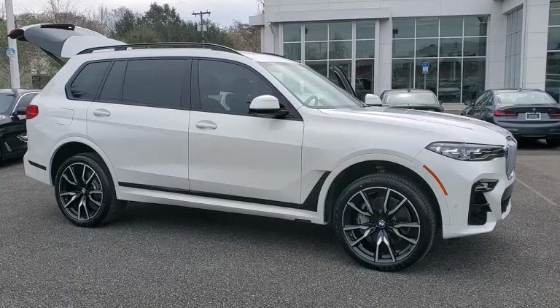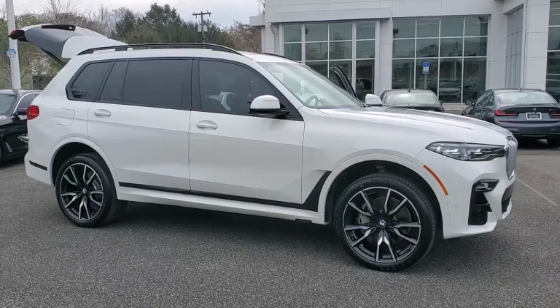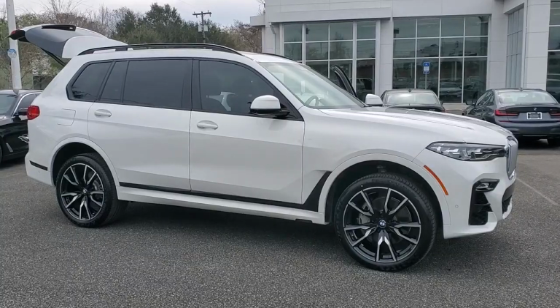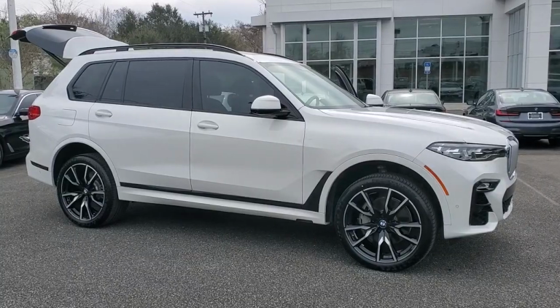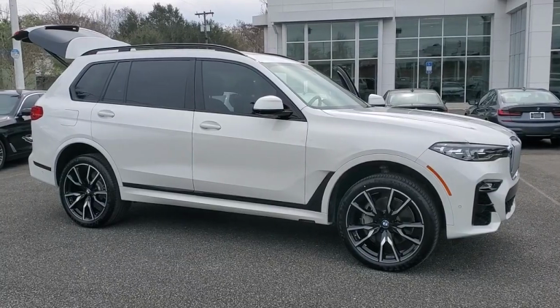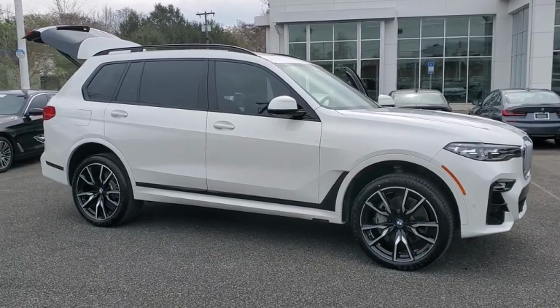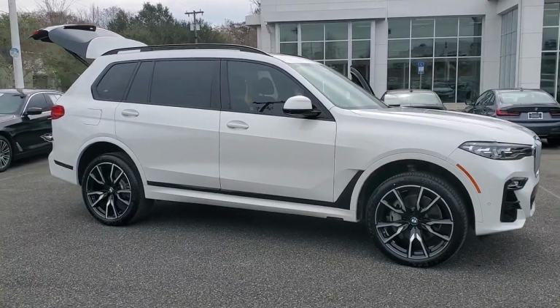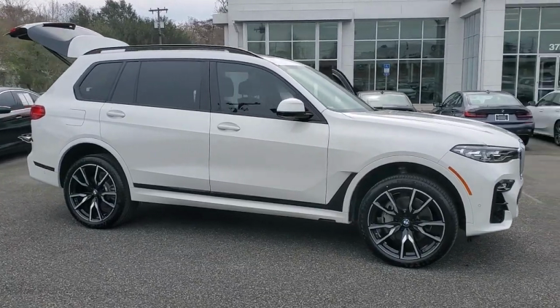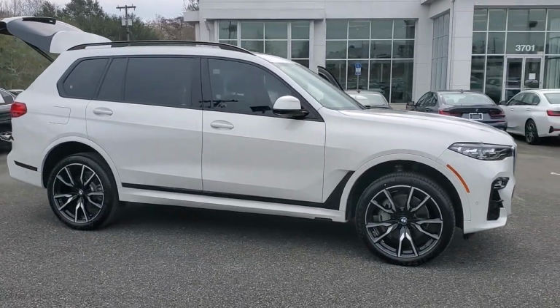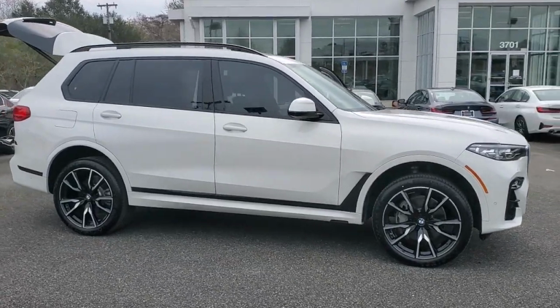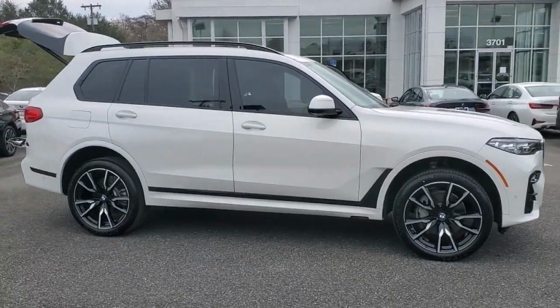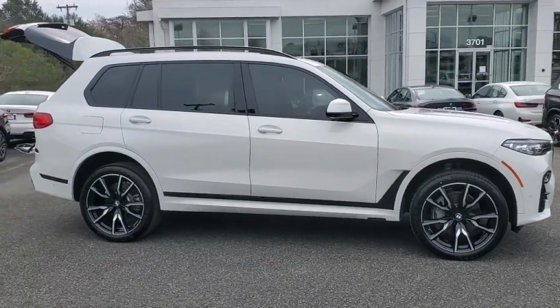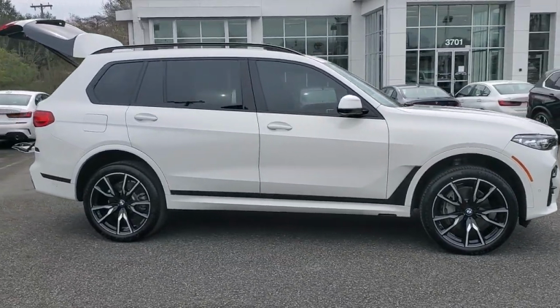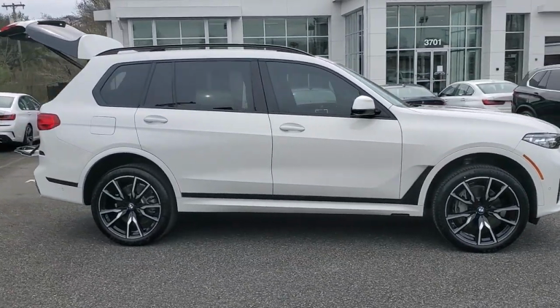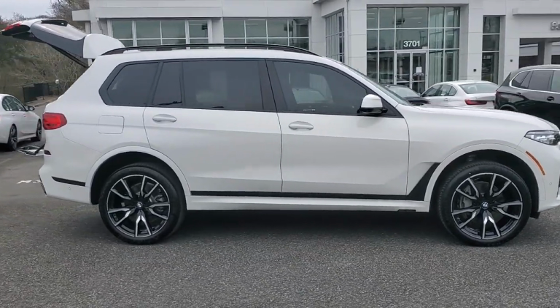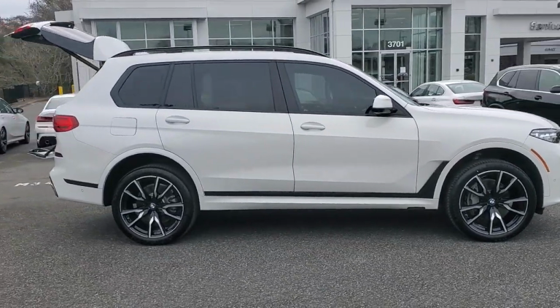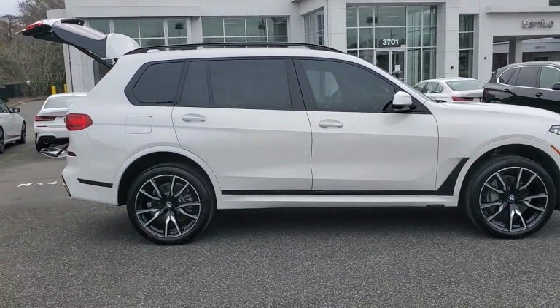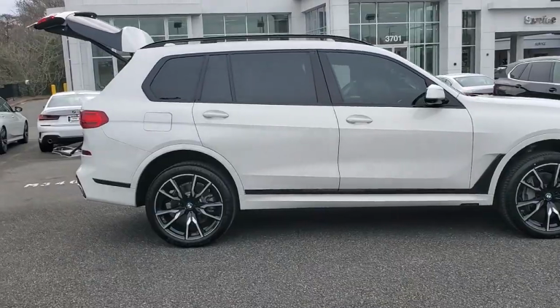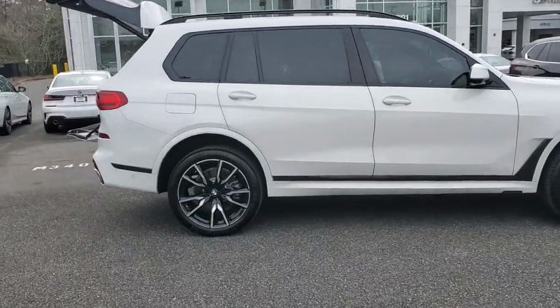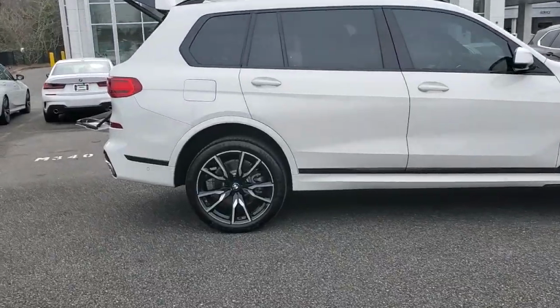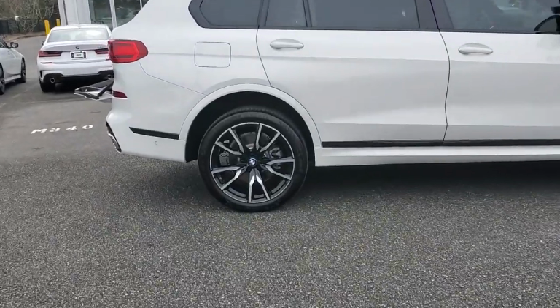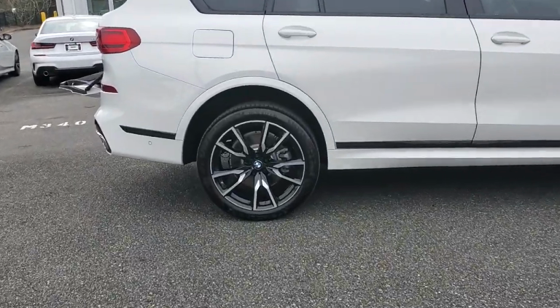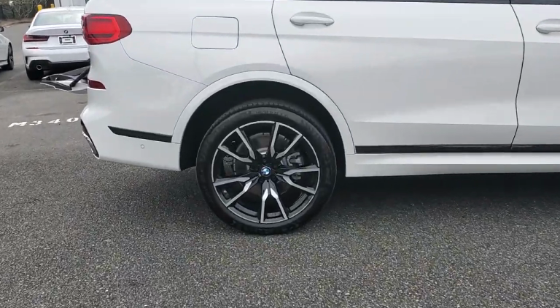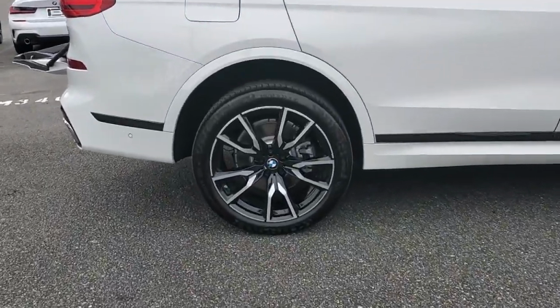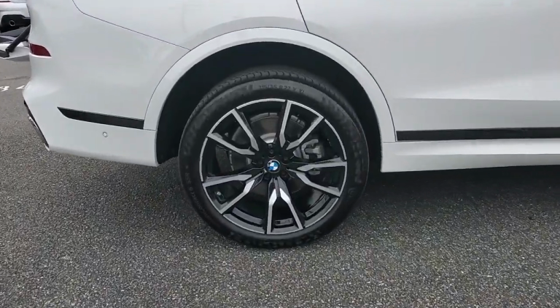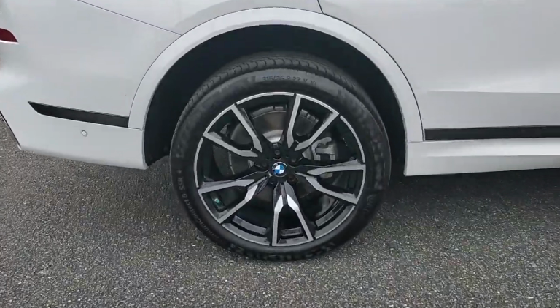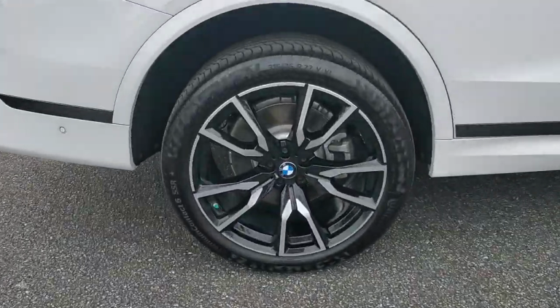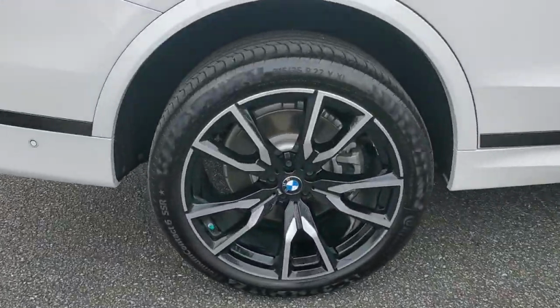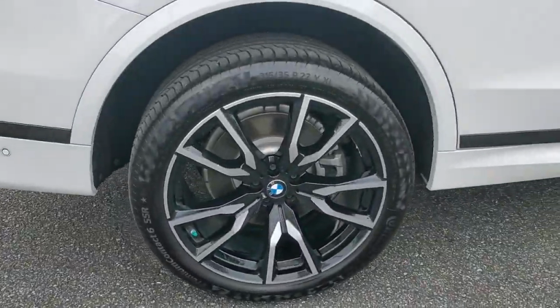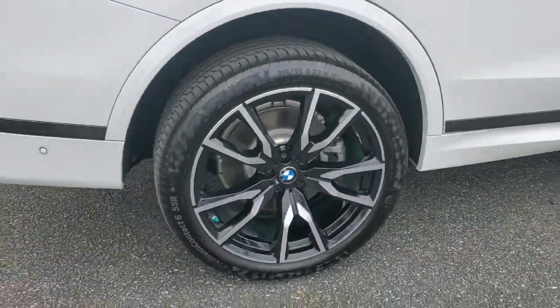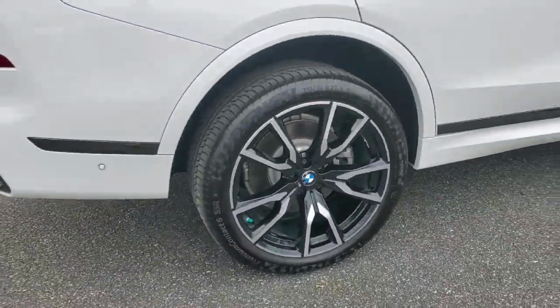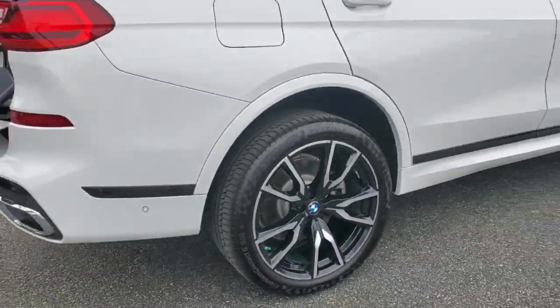You will be amazed by this 2019 BMW X7. This vehicle still has fewer than 60,000 miles on the clock, so it won't last long.